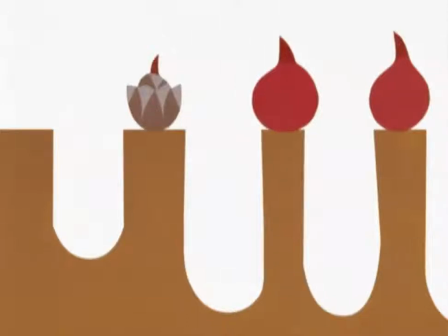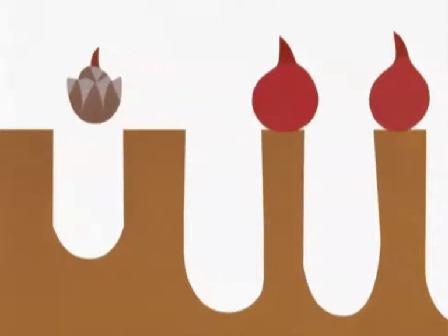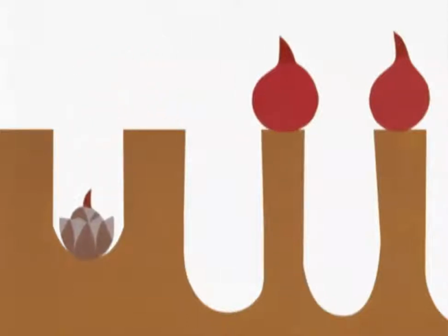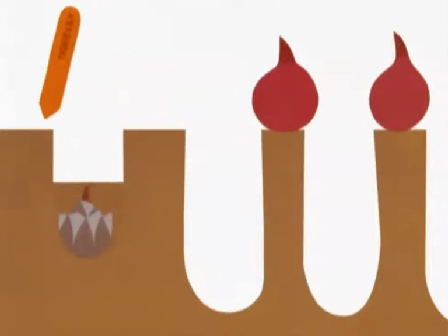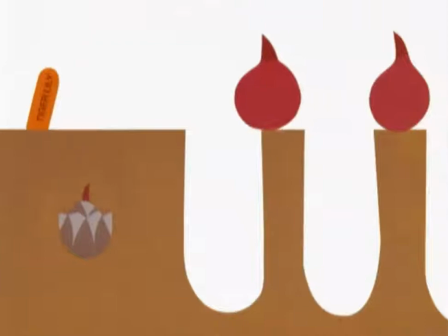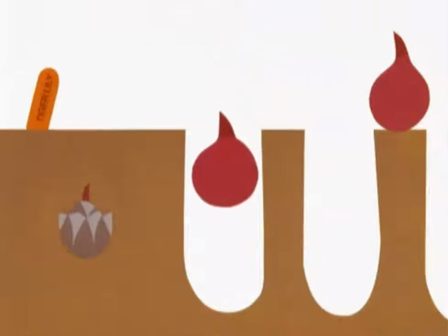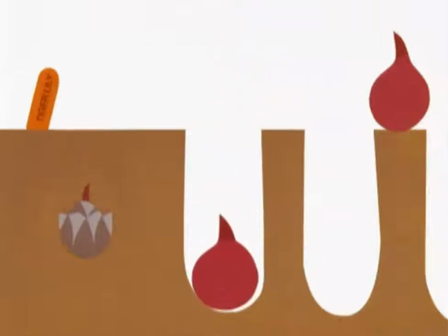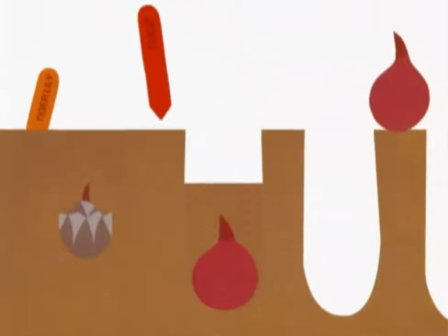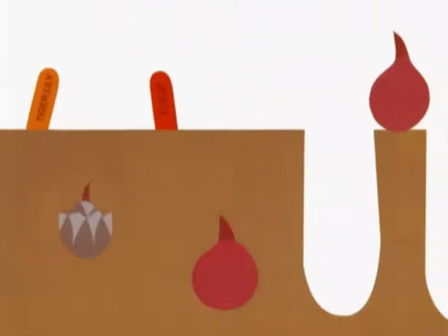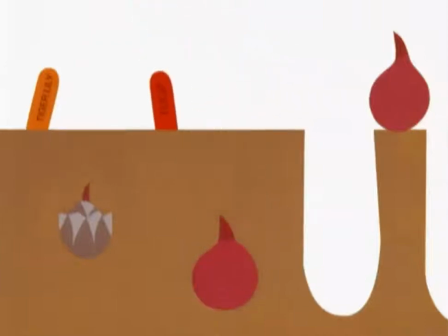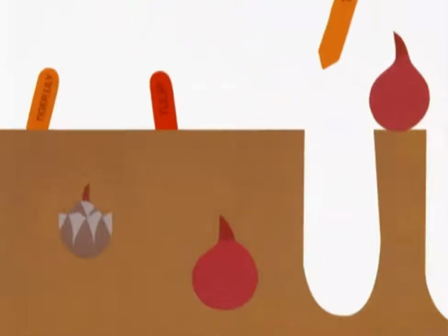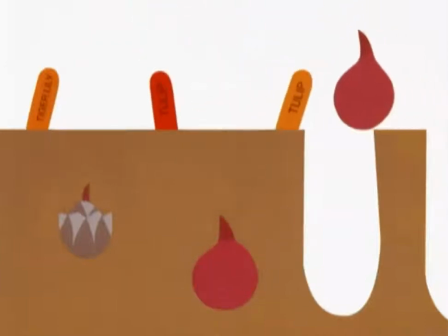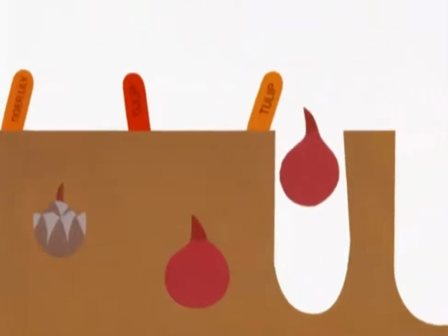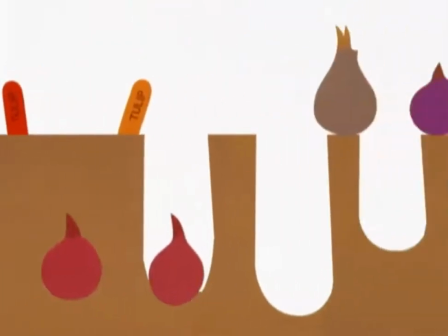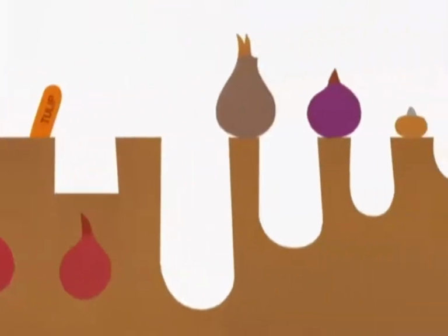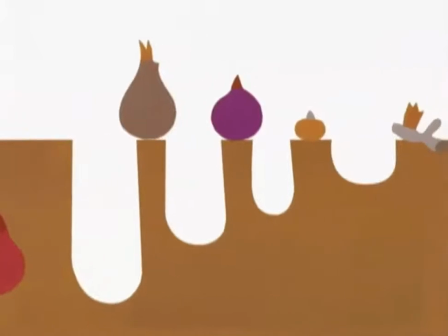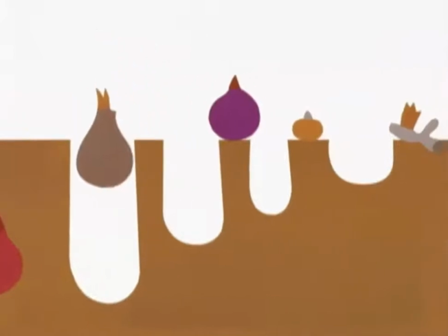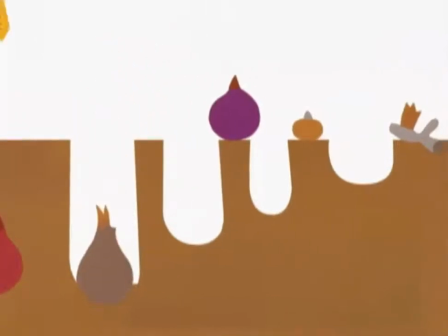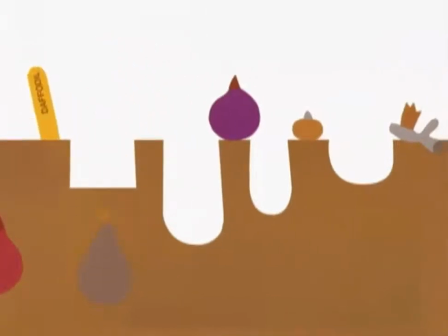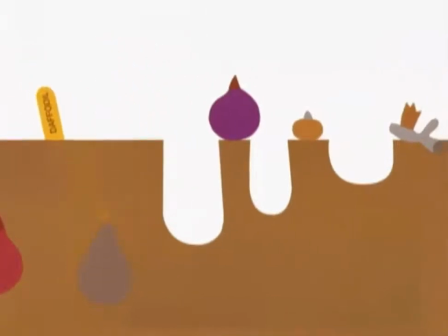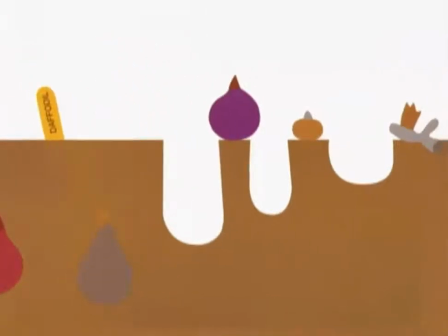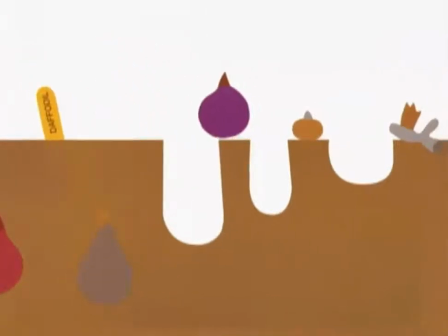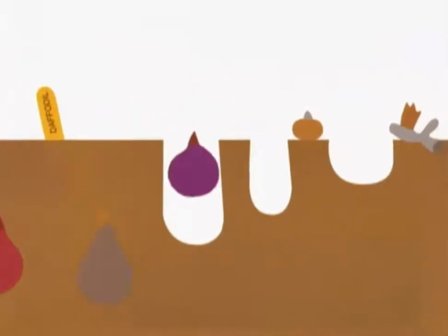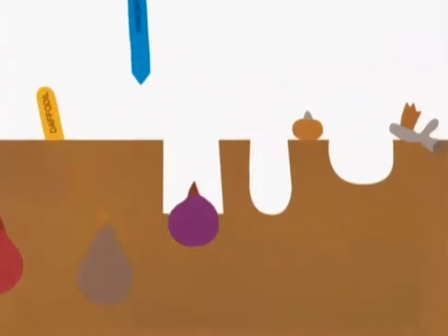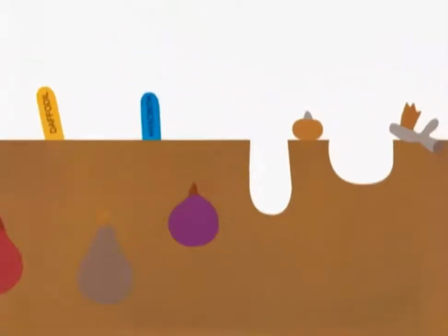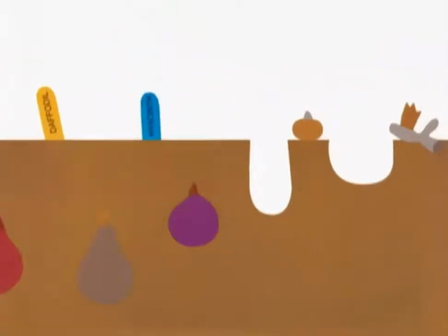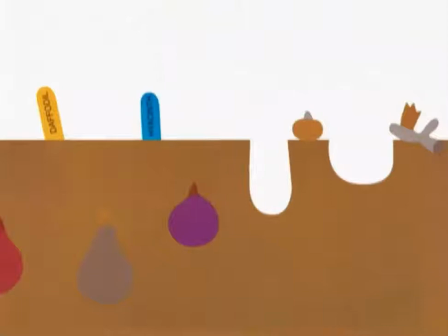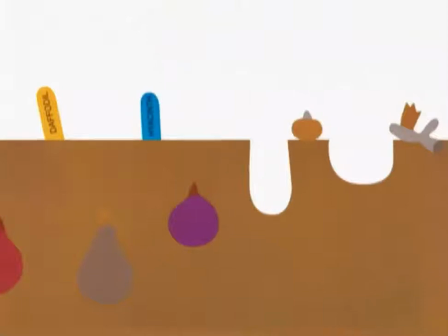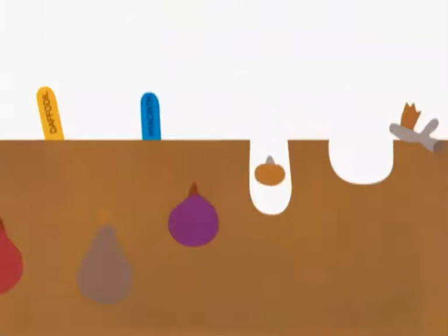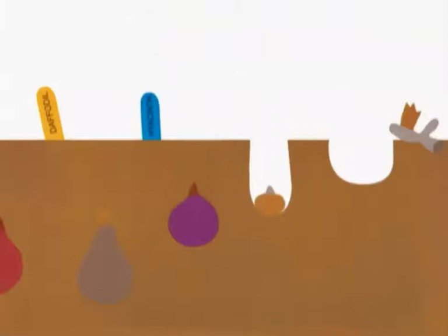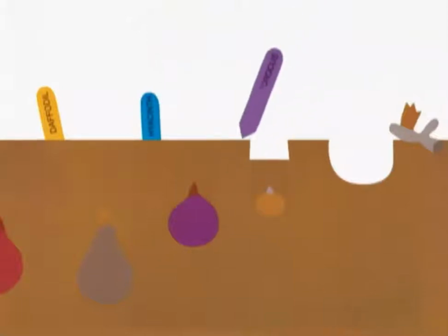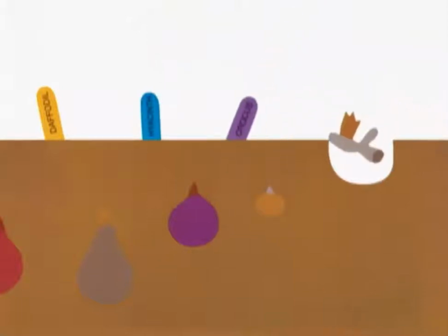Orange tiger lily bulb, red tulip bulb, orange tulip bulb, yellow daffodil bulb, blue hyacinth bulb, purple crocus corn, purple bearded iris rhizome.